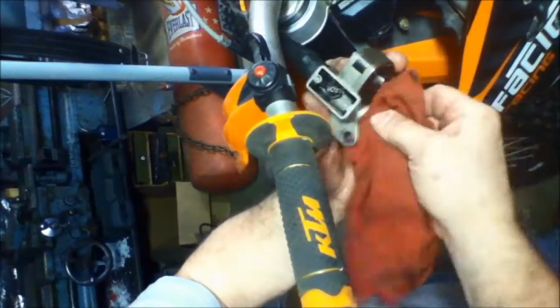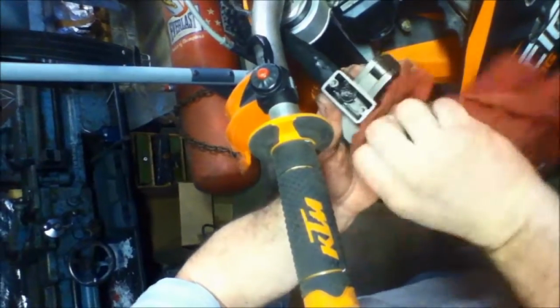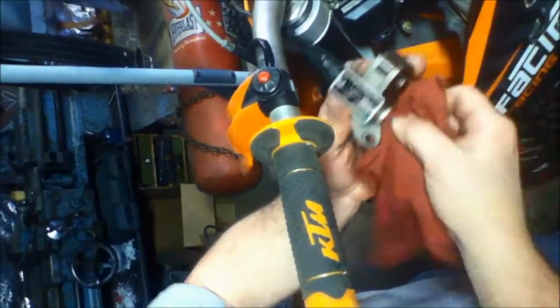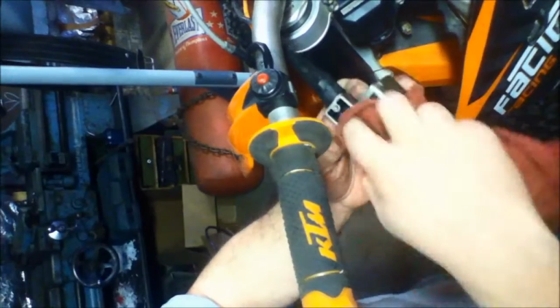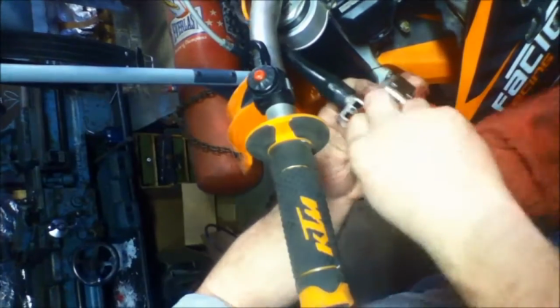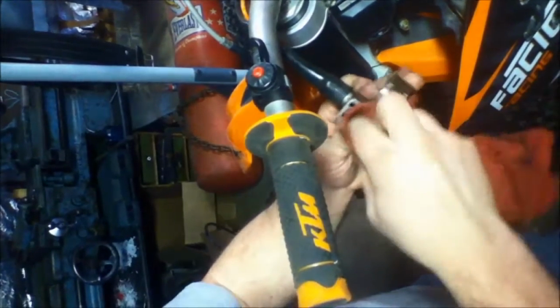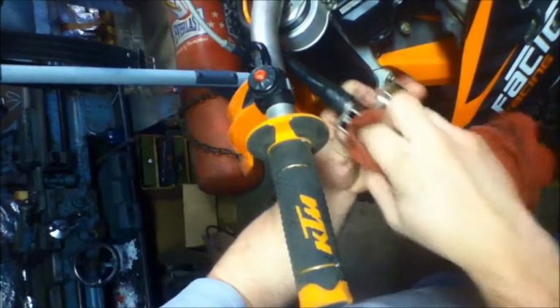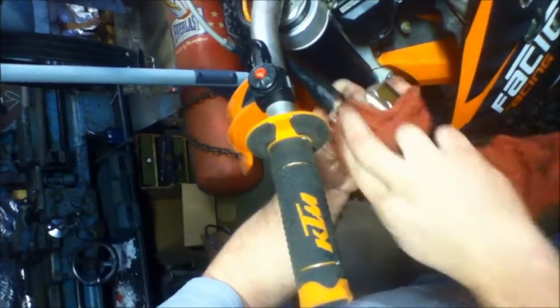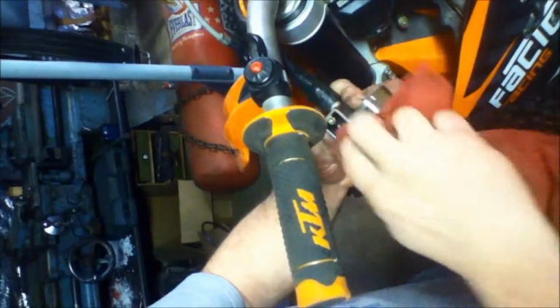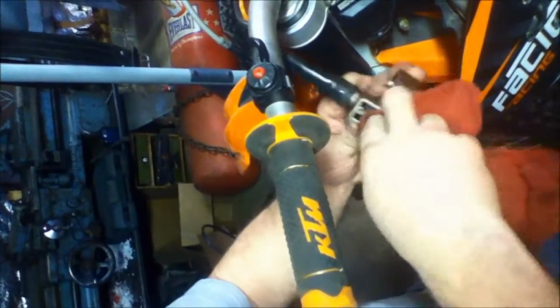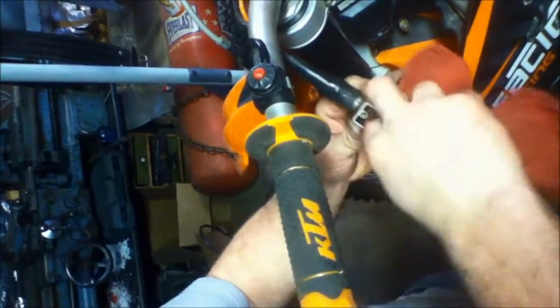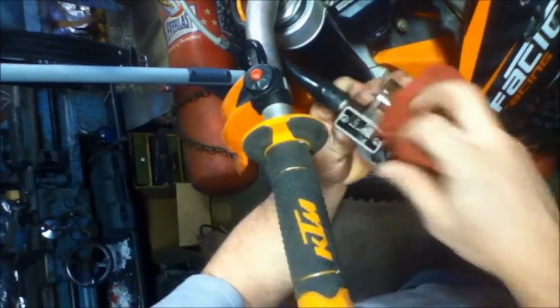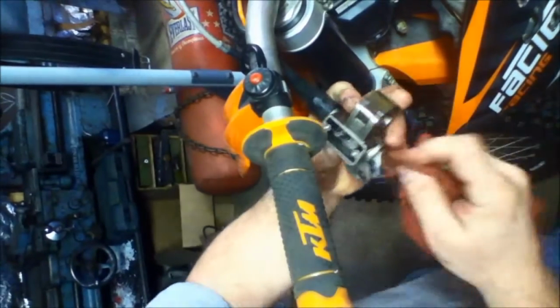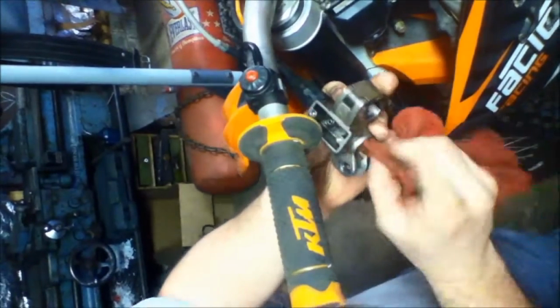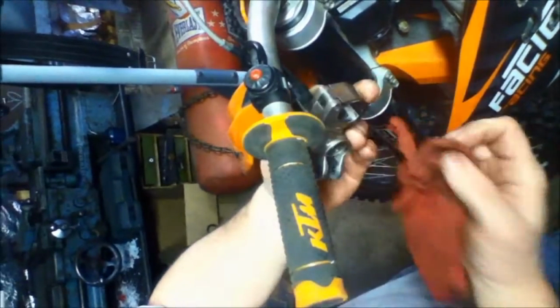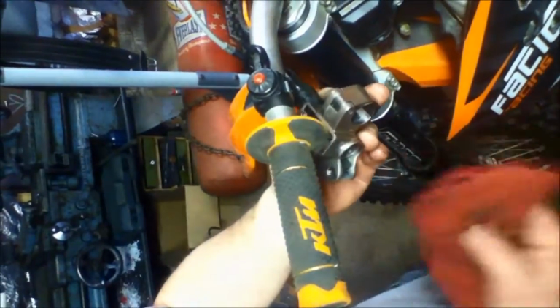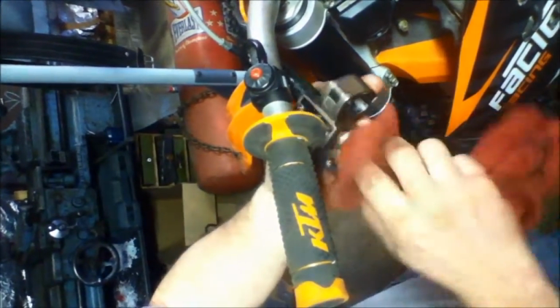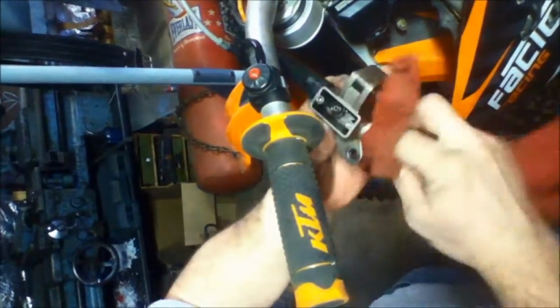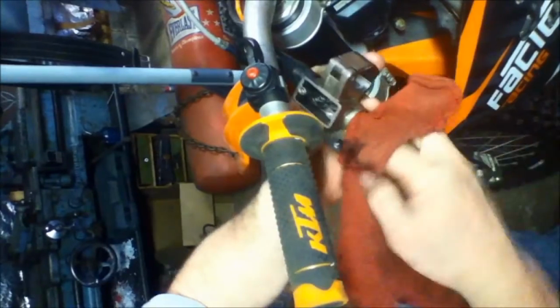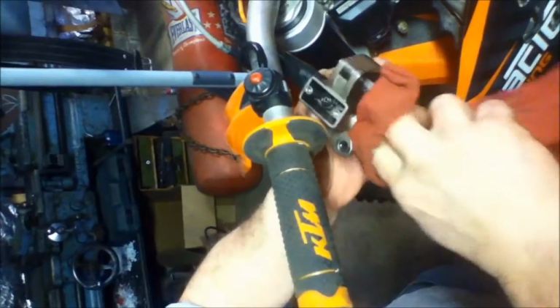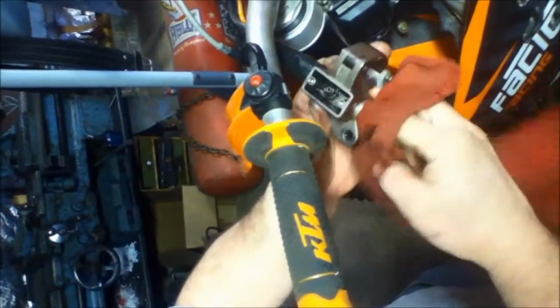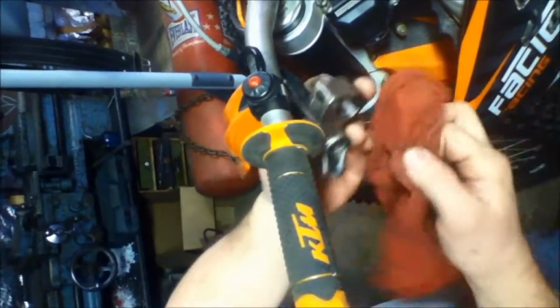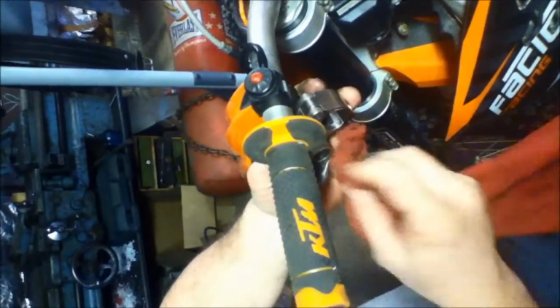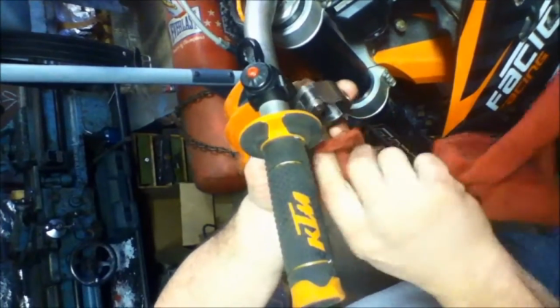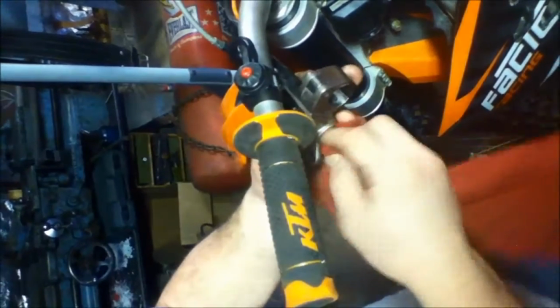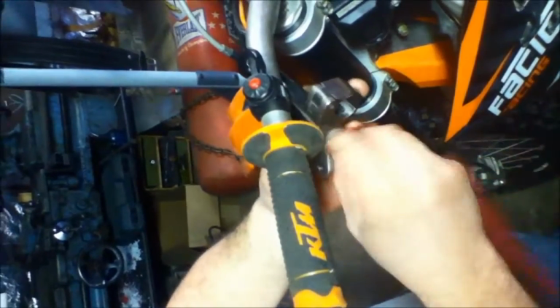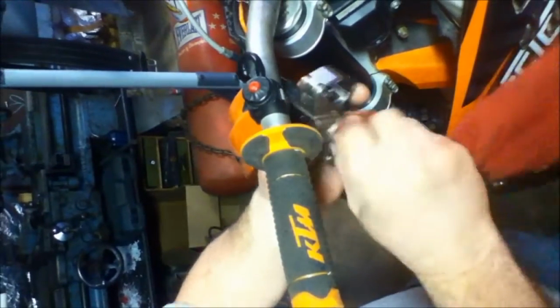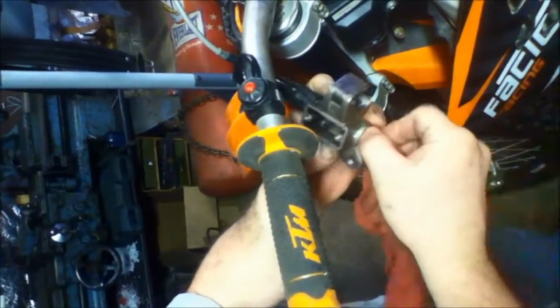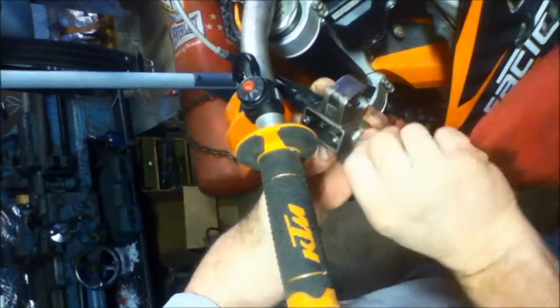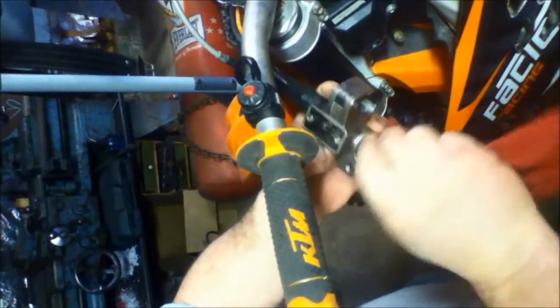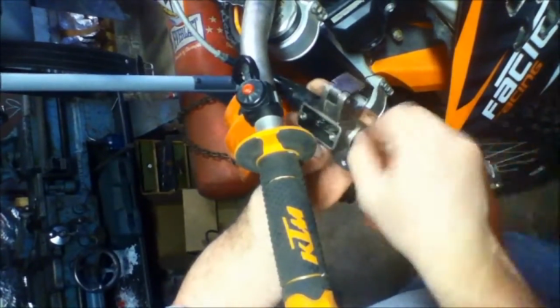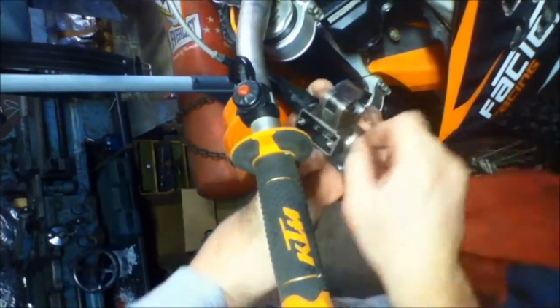Just clean everything out pretty good. It doesn't have to be spotless, but you want to make sure that it is clean. It makes it easier to put it back together and makes everything last a lot longer and work a lot better.